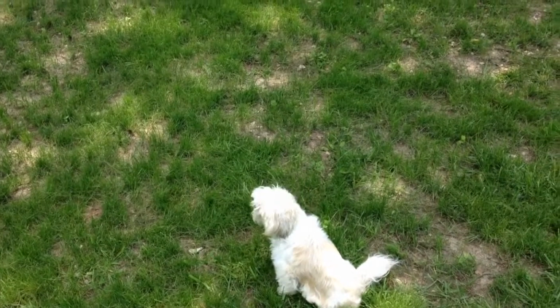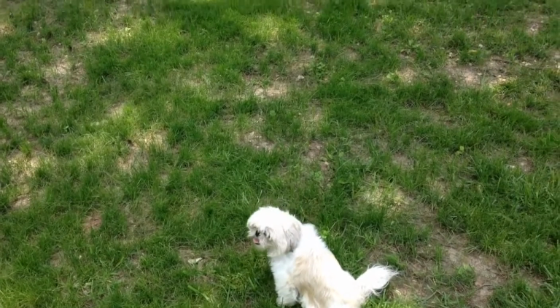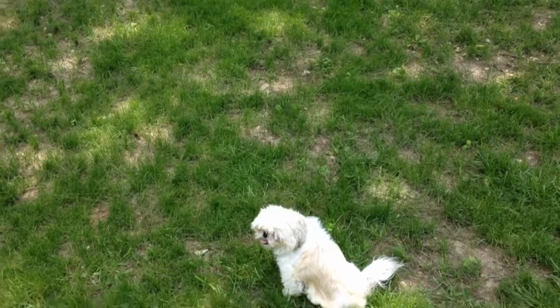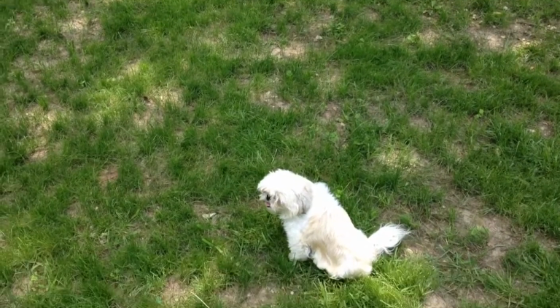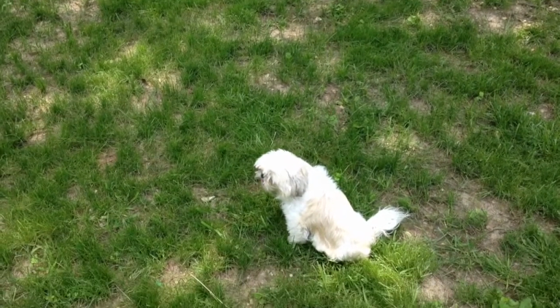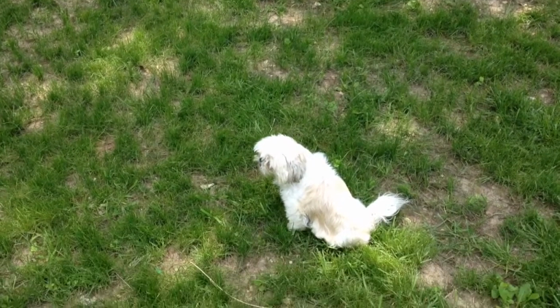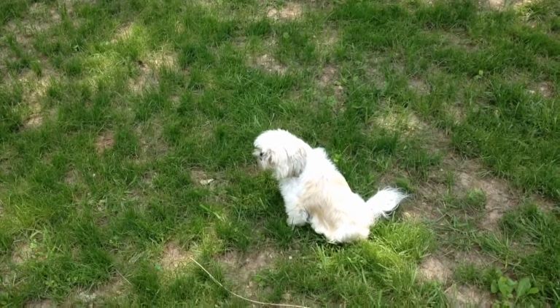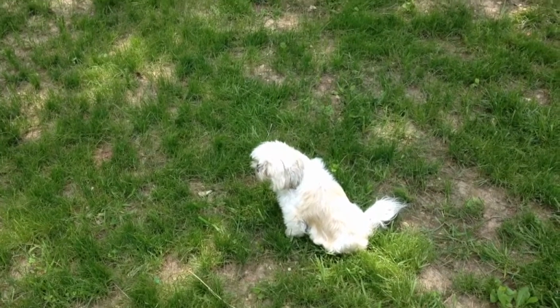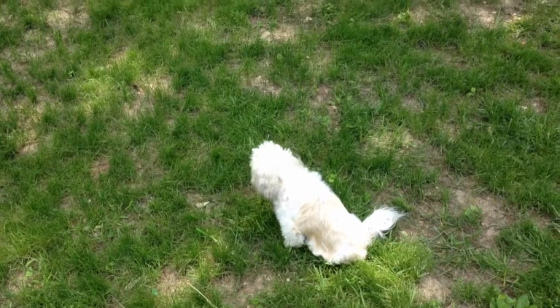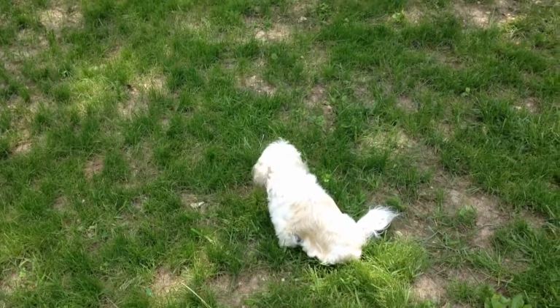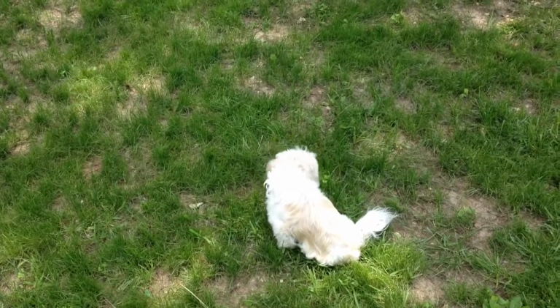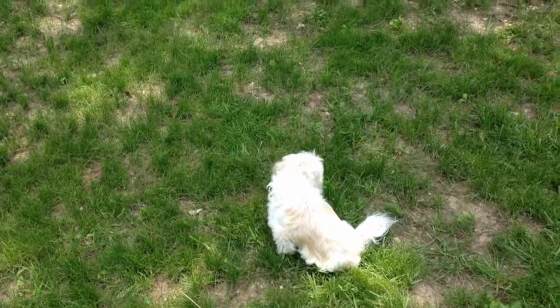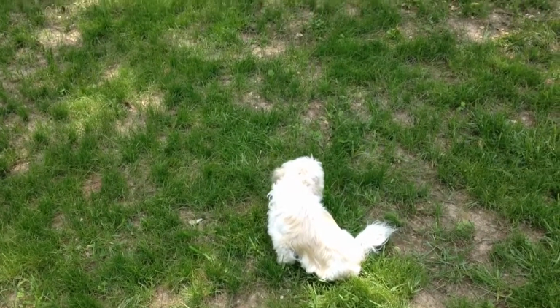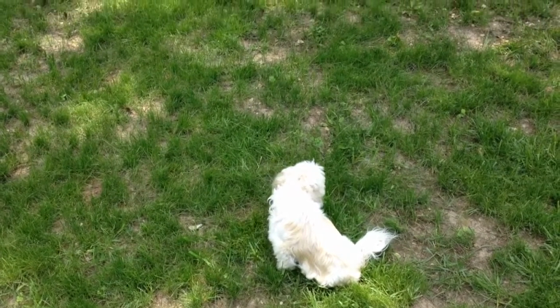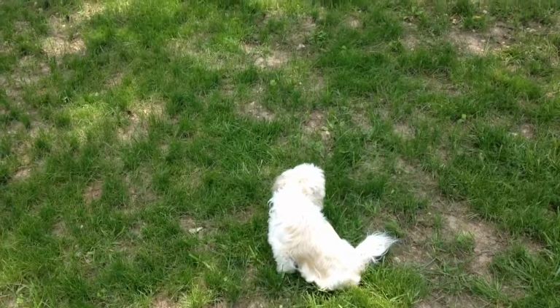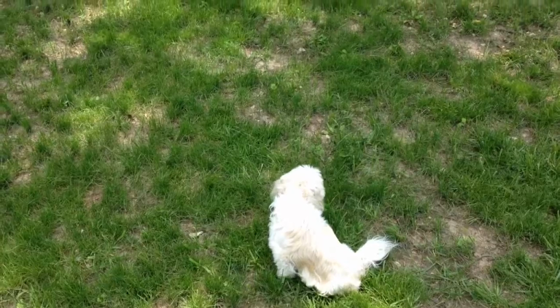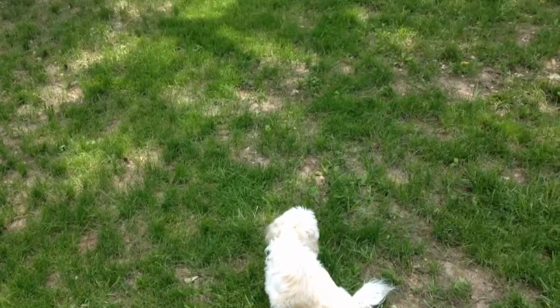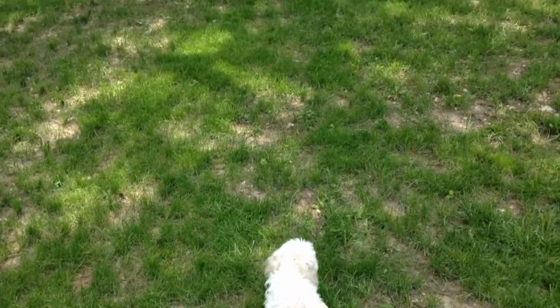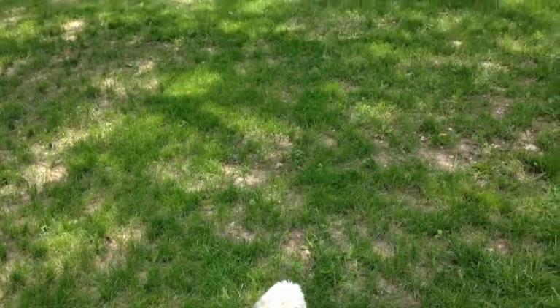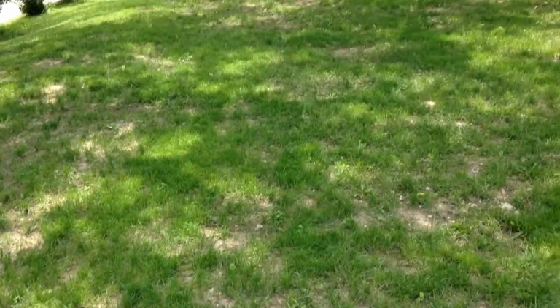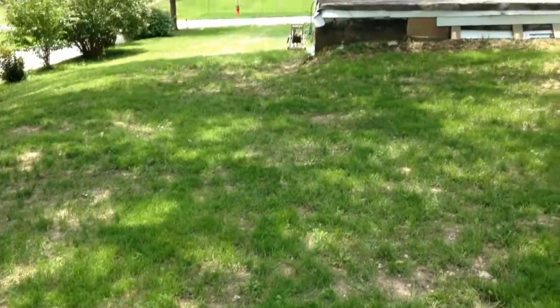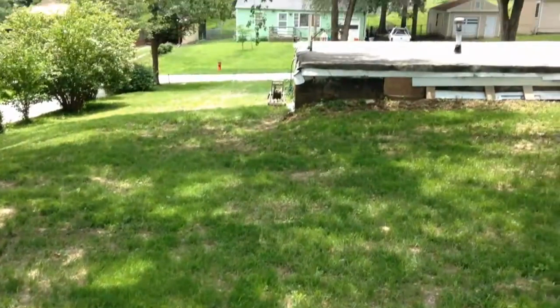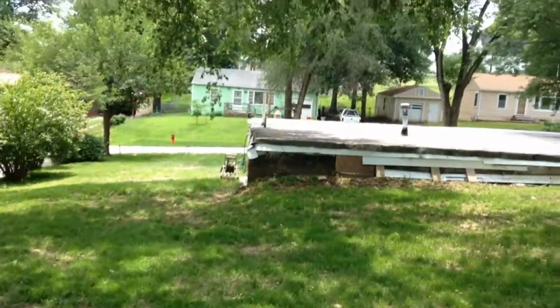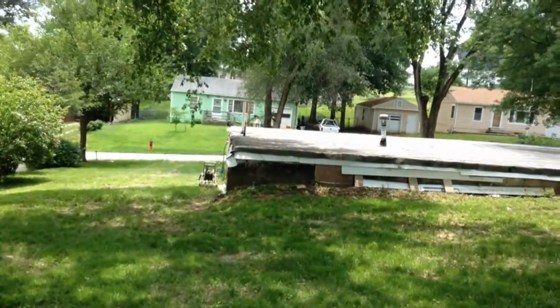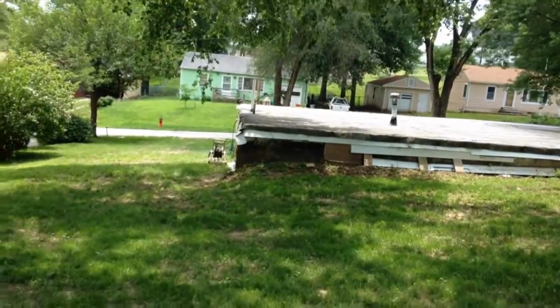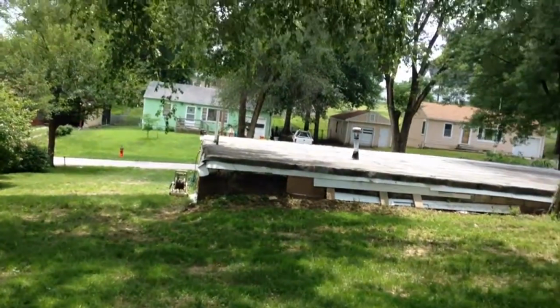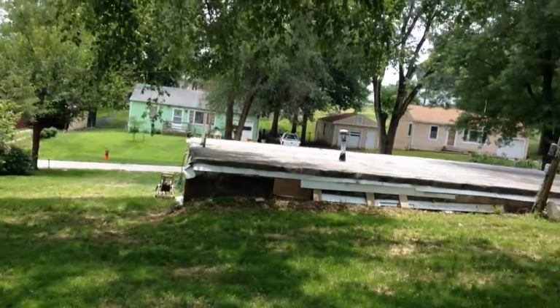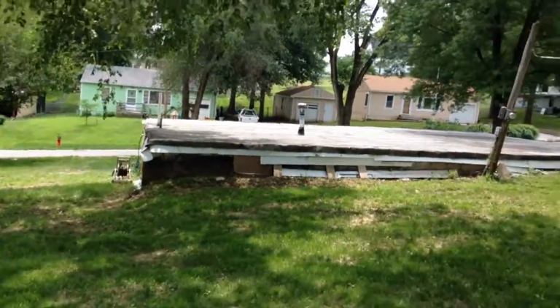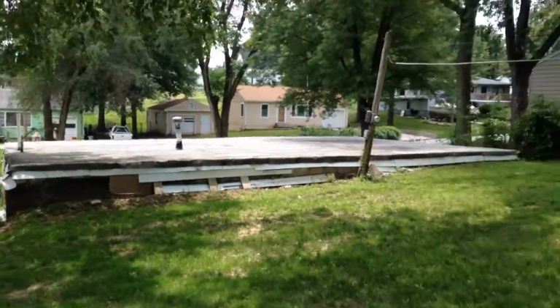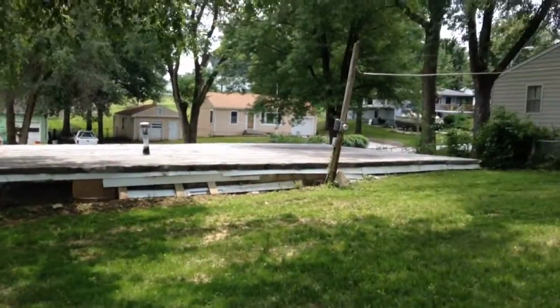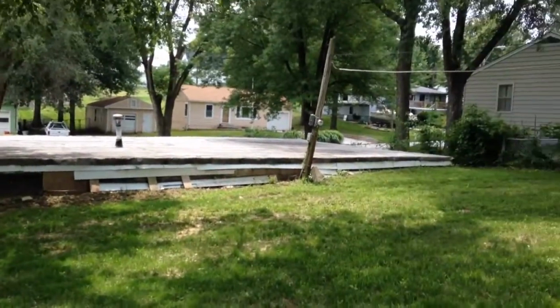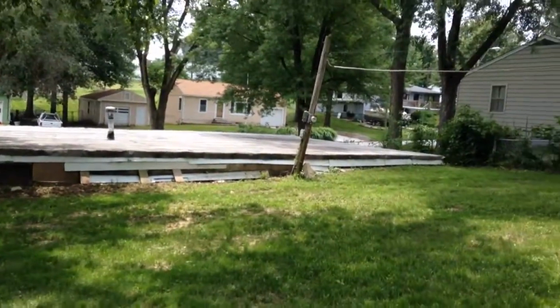We're going live here. My puppy just had surgery. This is another video of the house, bringing everybody up to date again some more.